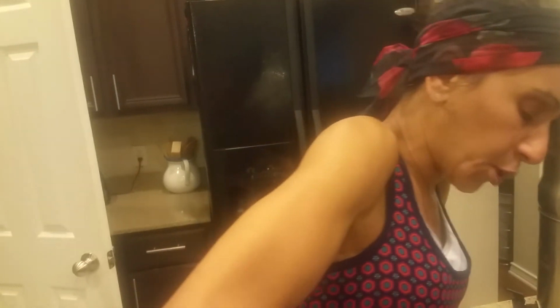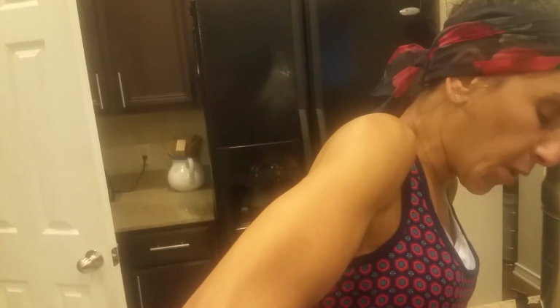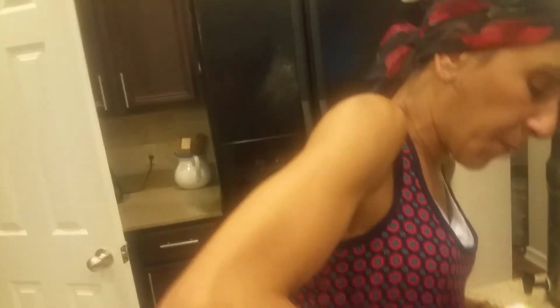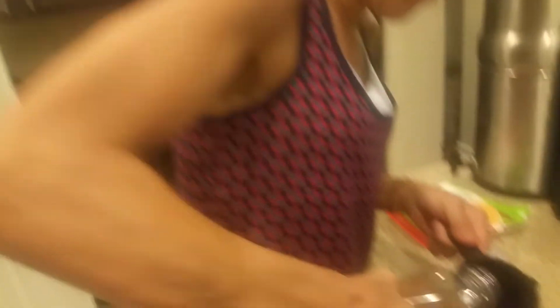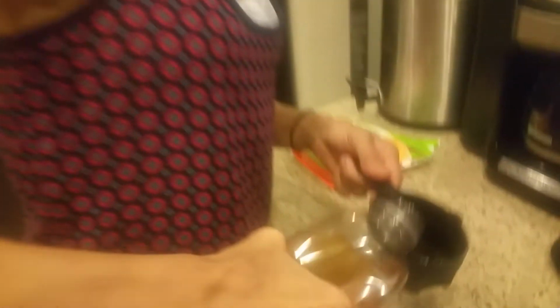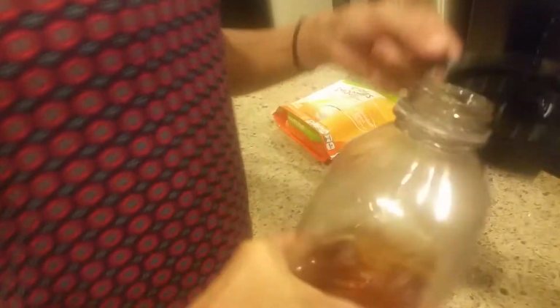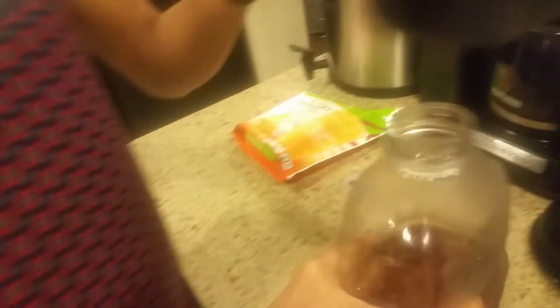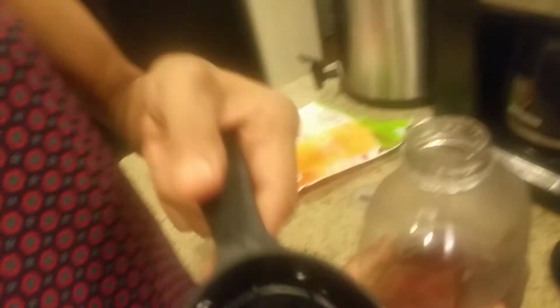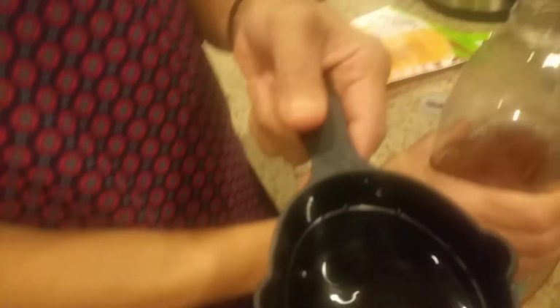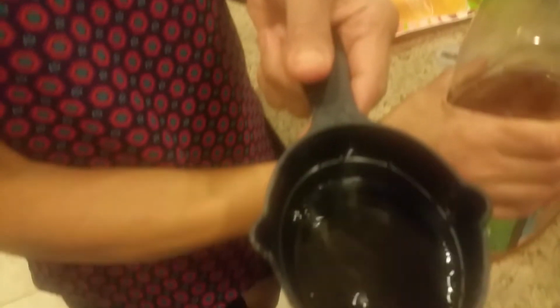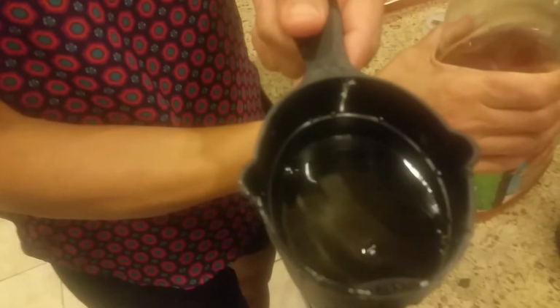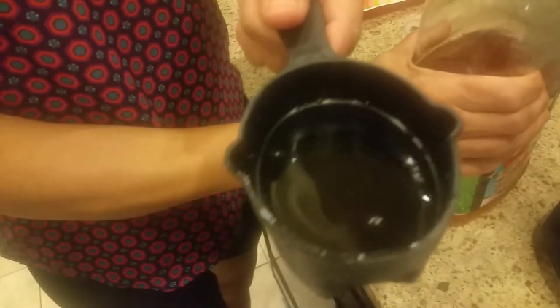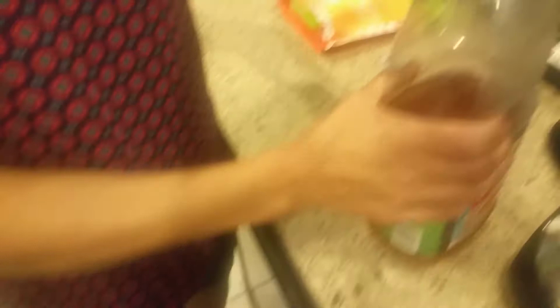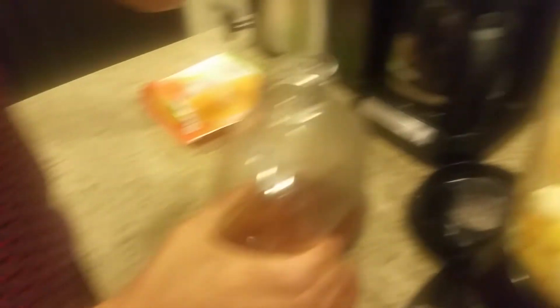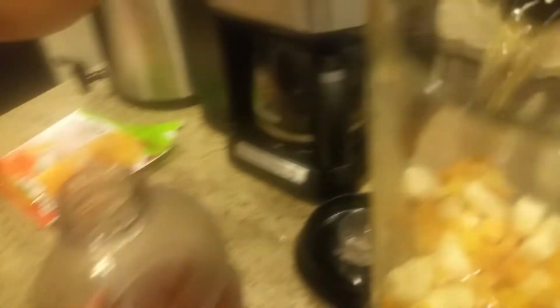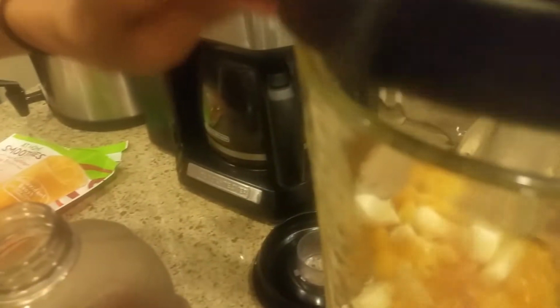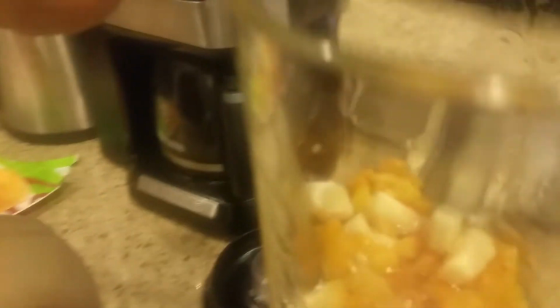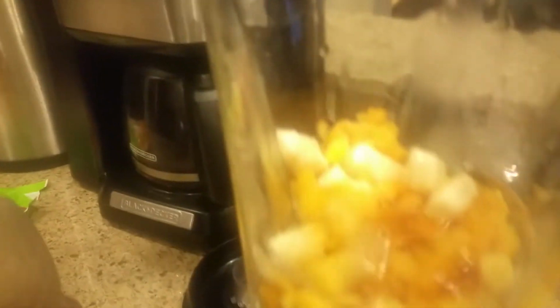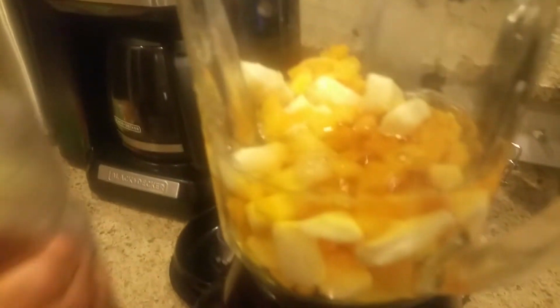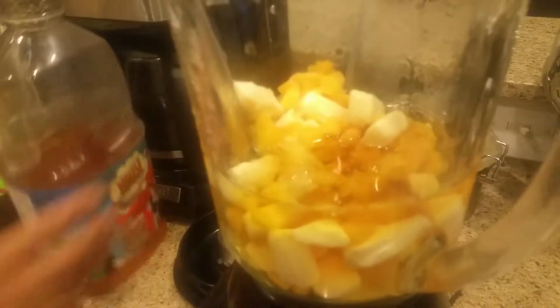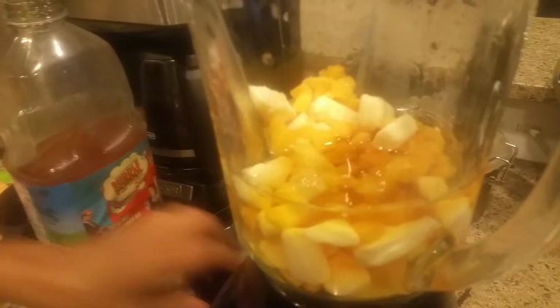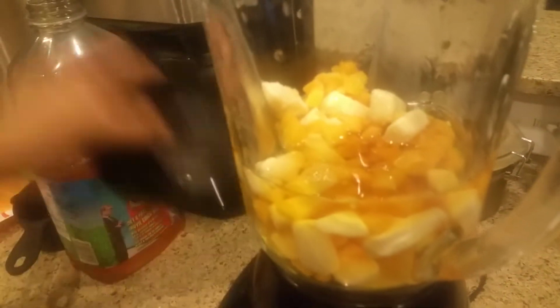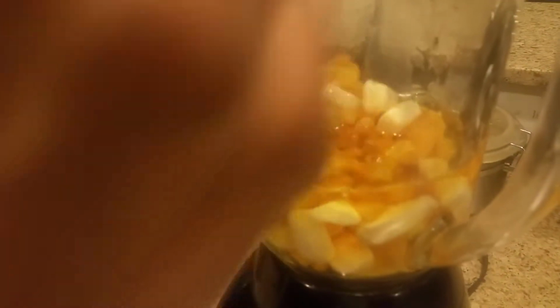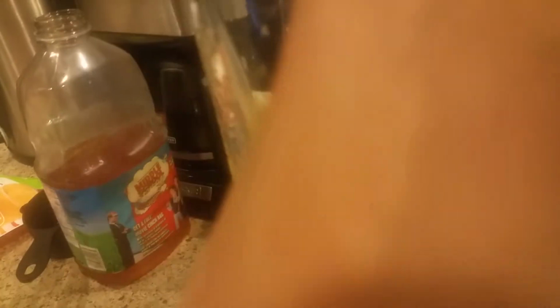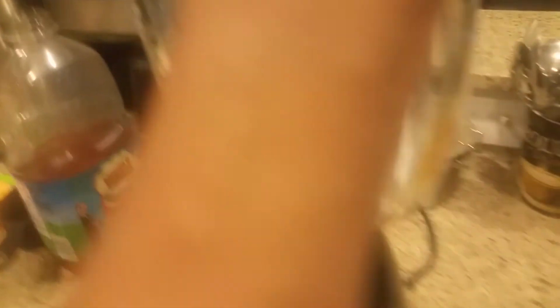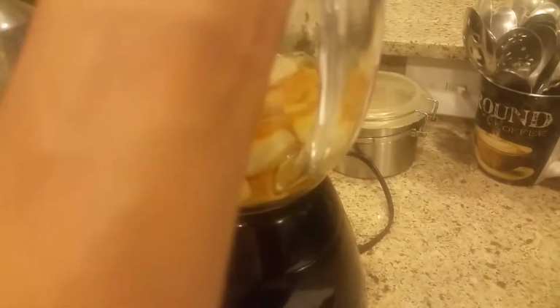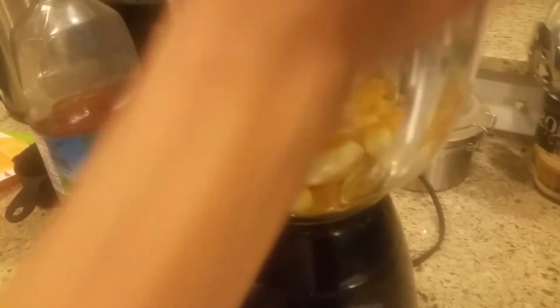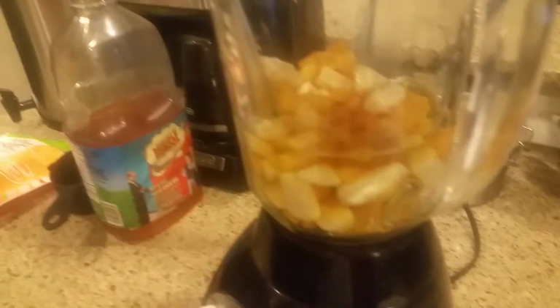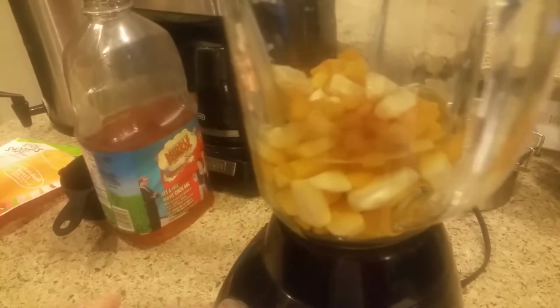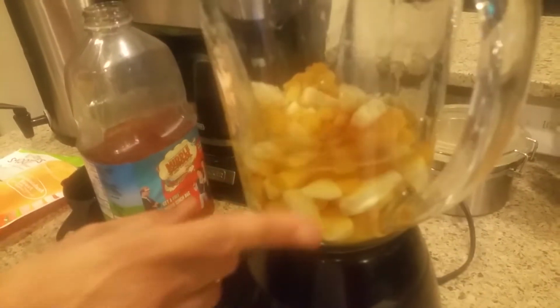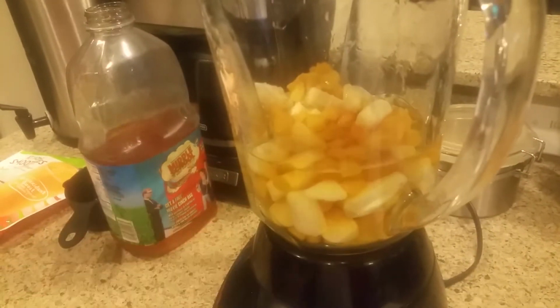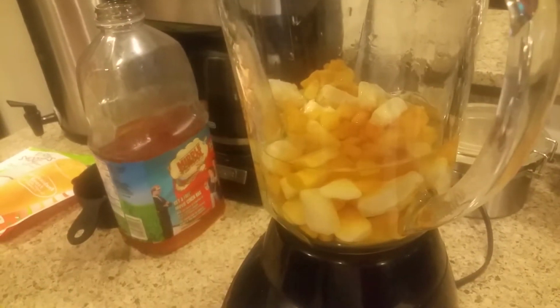So what I'm gonna do is I'm gonna put one and a half cups of apple juice. Oh yeah, I like that apple juice. Now what are we gonna do? Now we gotta blend this, right Mike? Wait — what about the ice? We can't put the ice yet, so let's blend the fruit first.